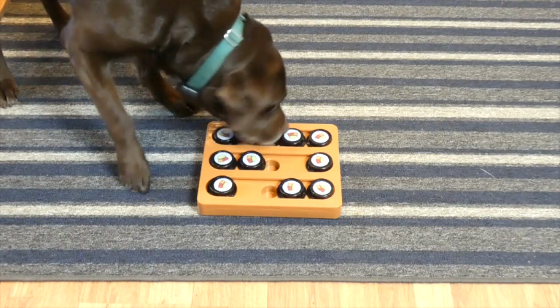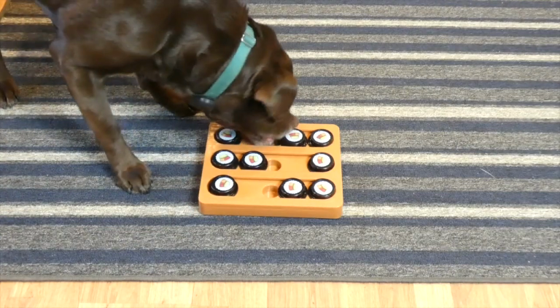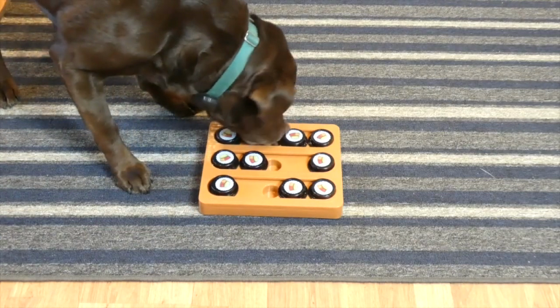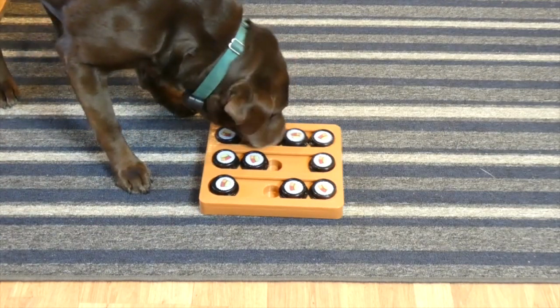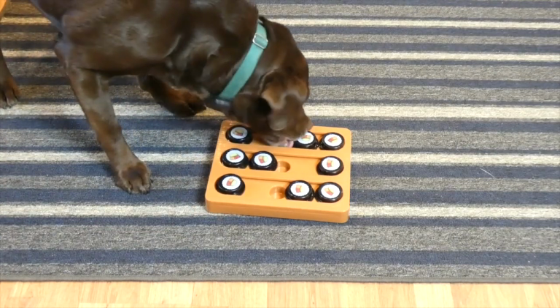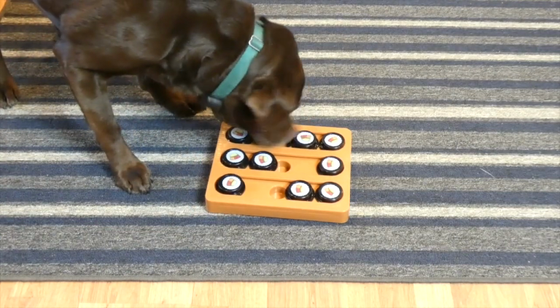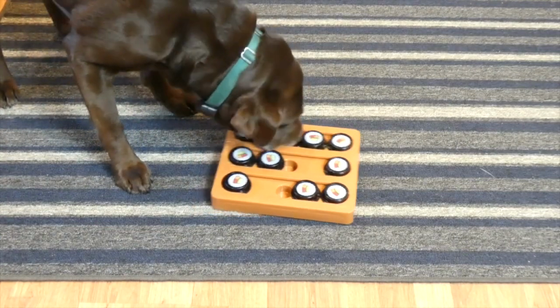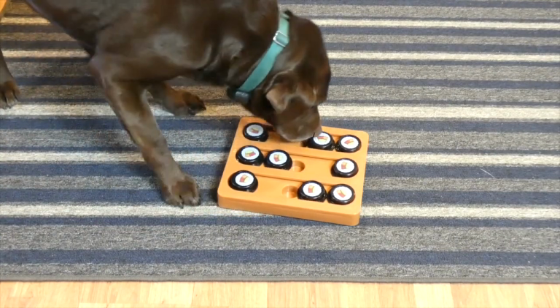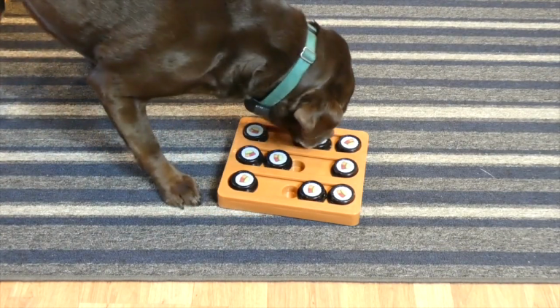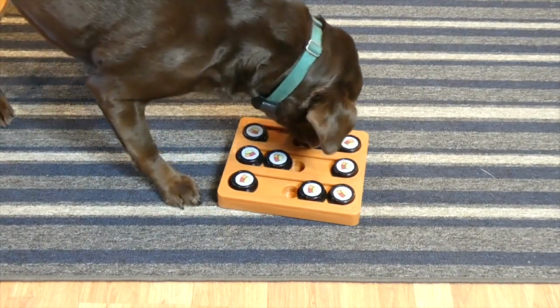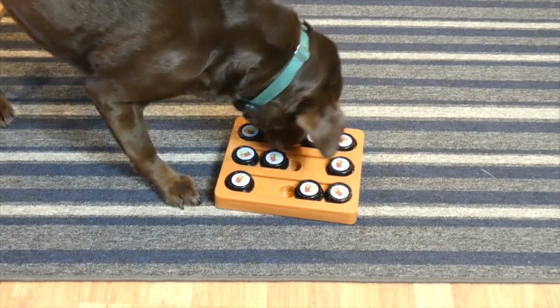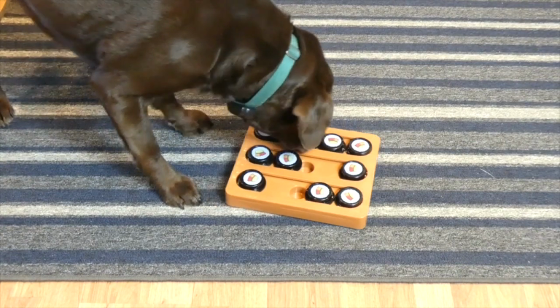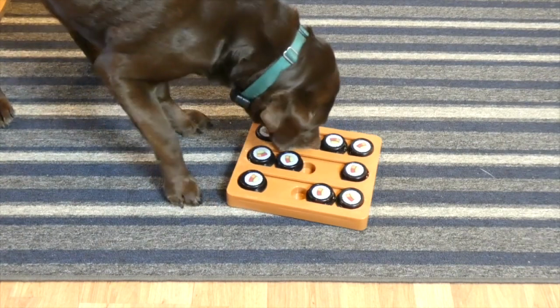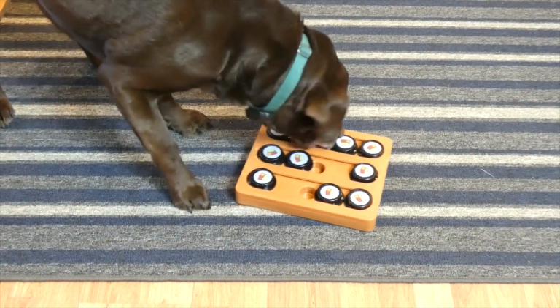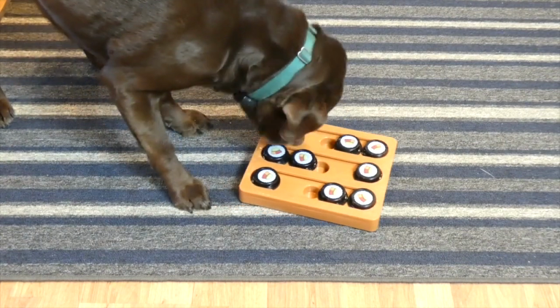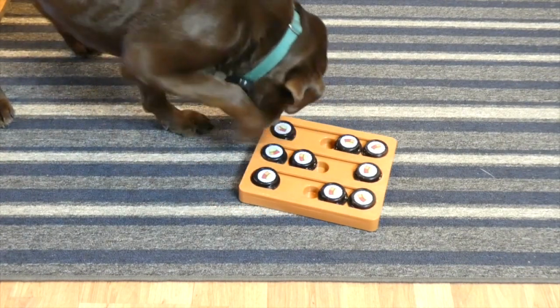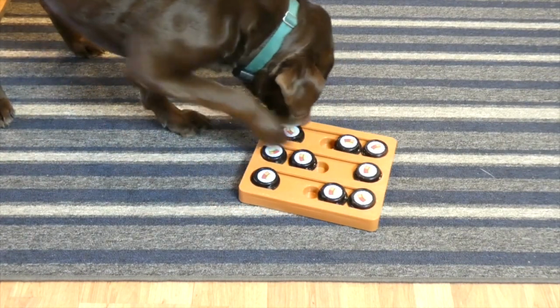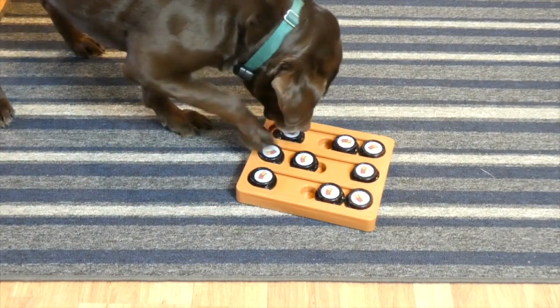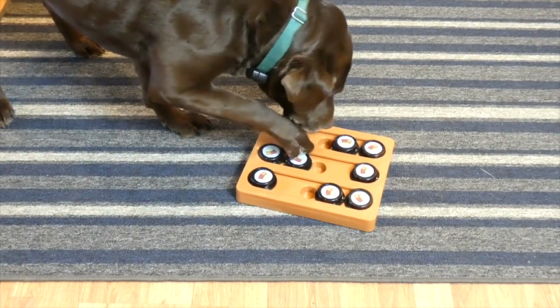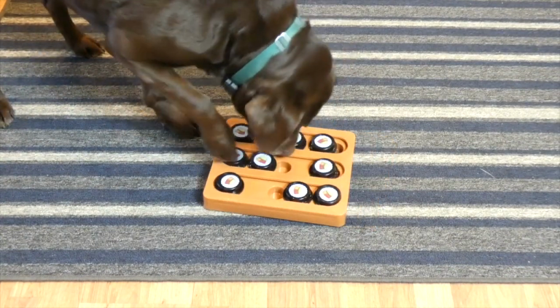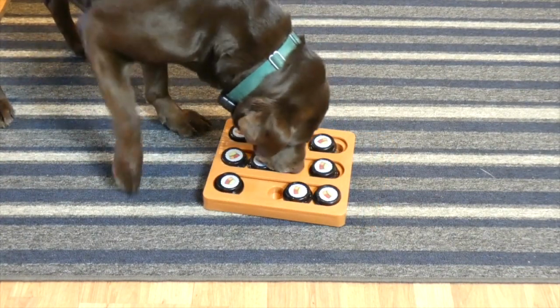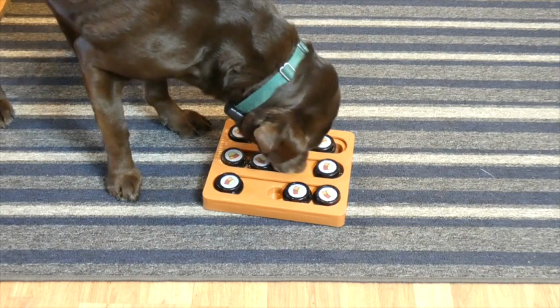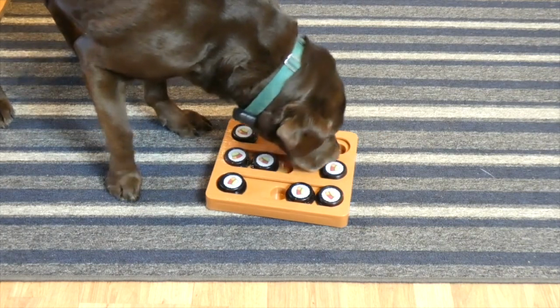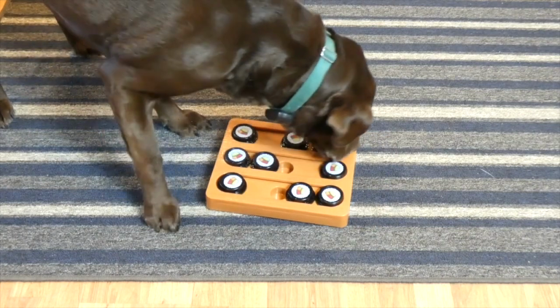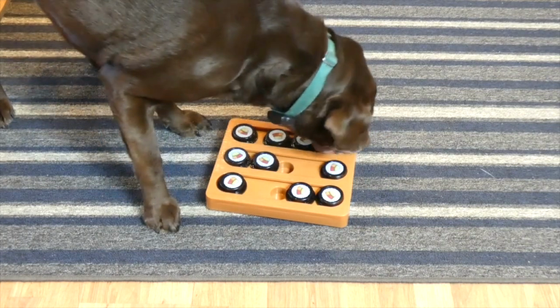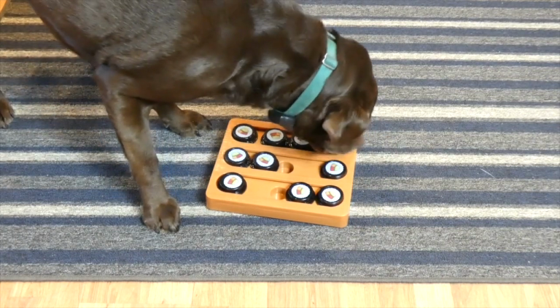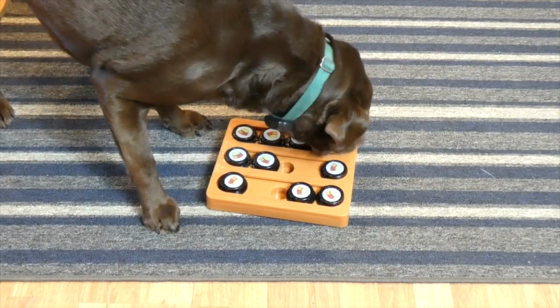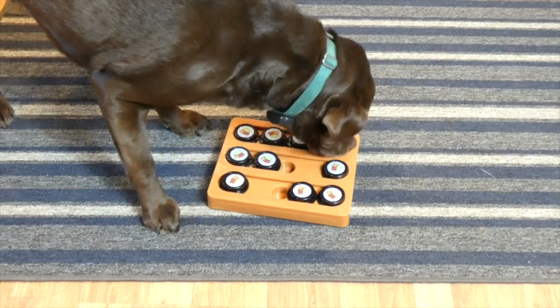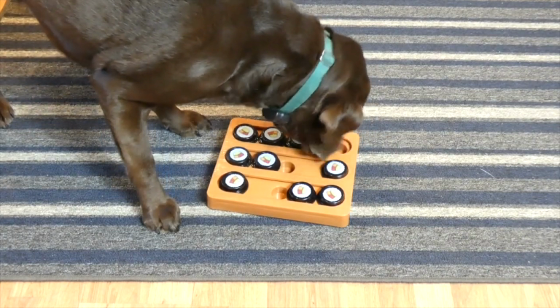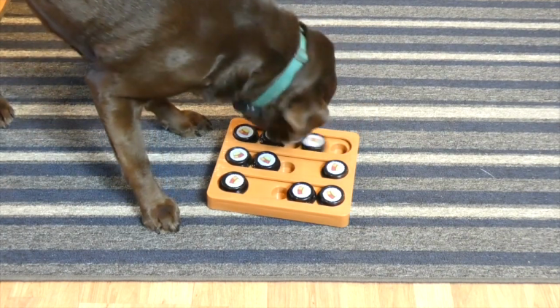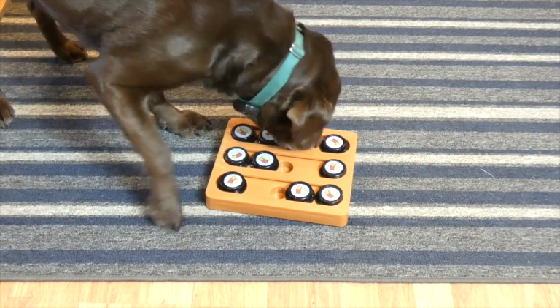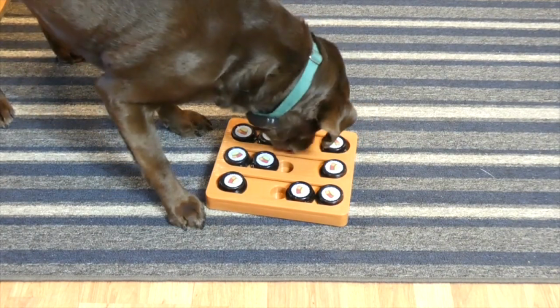You can see that it takes Sadie a while to figure it all out. She has played this game before so she's getting pretty good at it, but basically your dog has to use their nose and their paws to slide the sushi around and figure out how to get into each little hole and eat their treat.